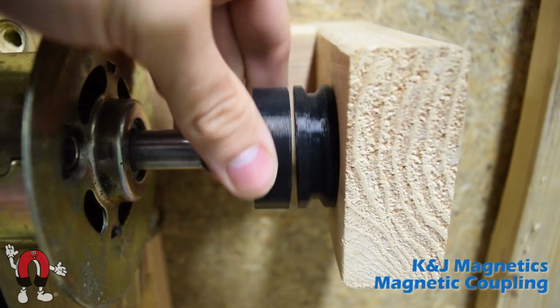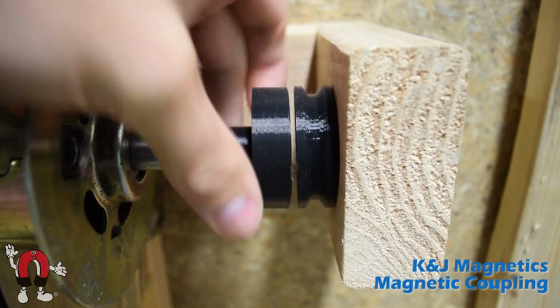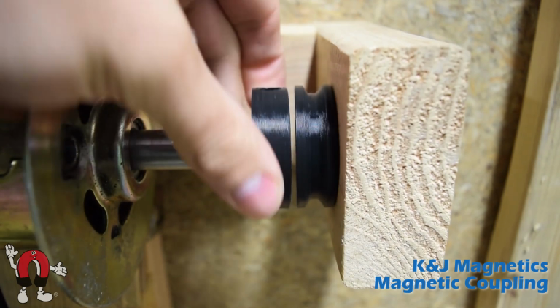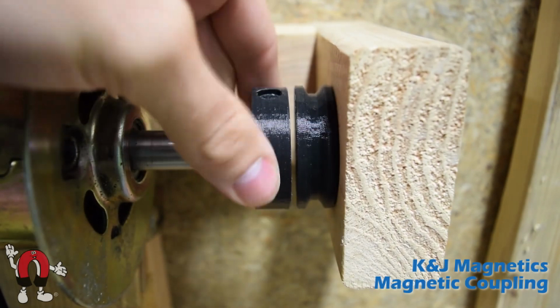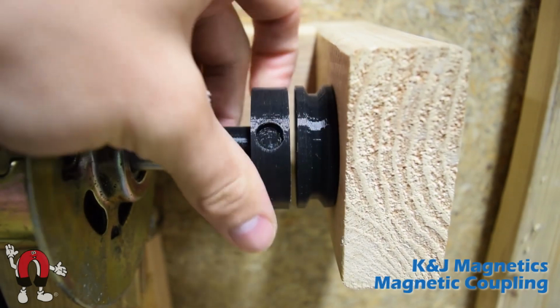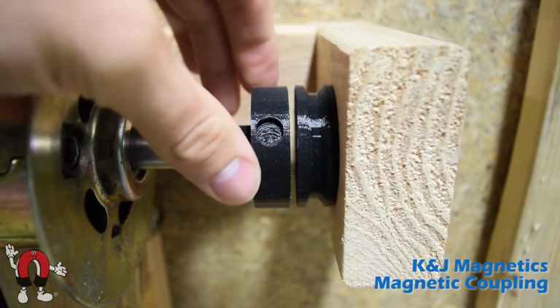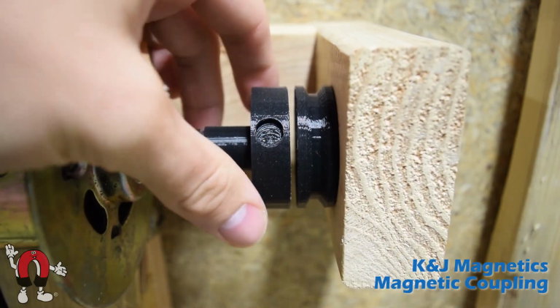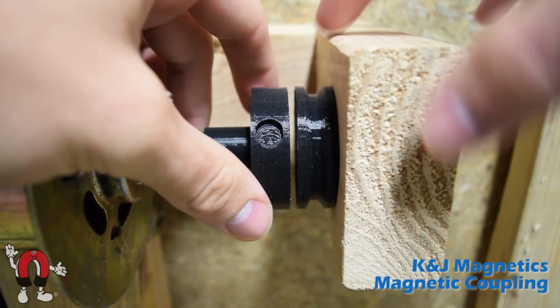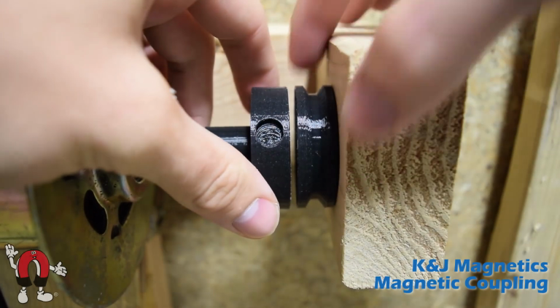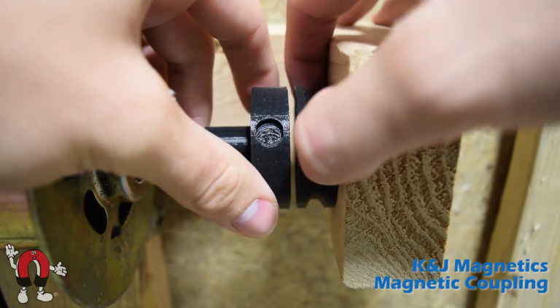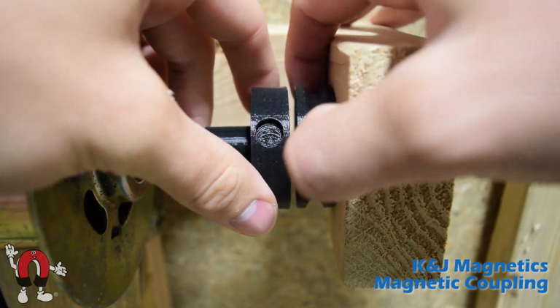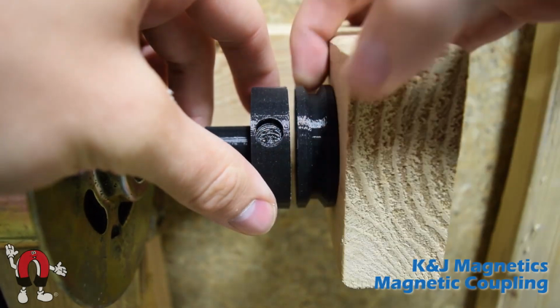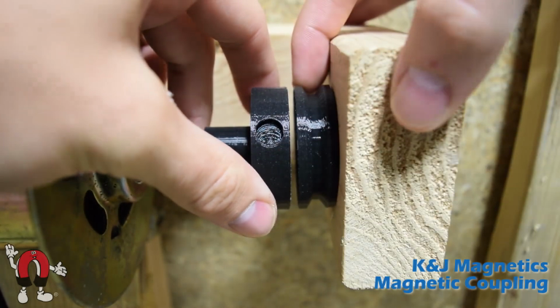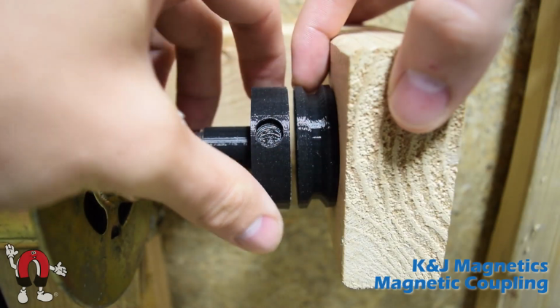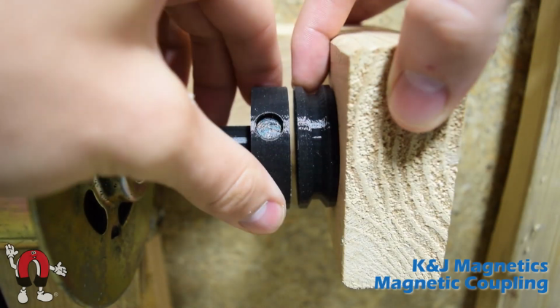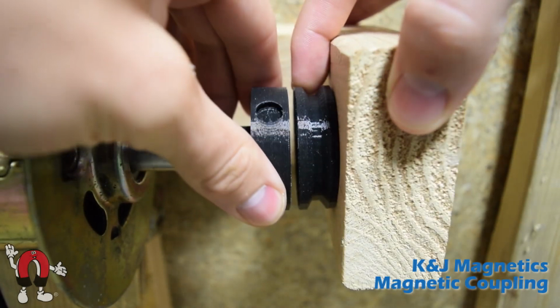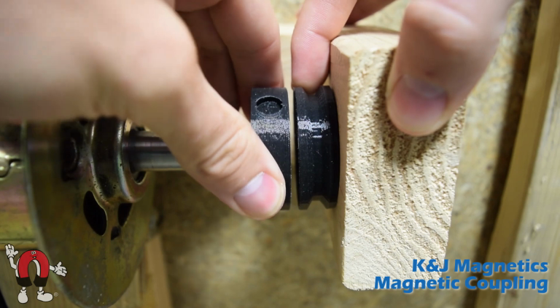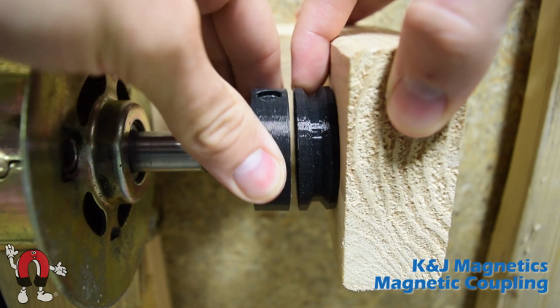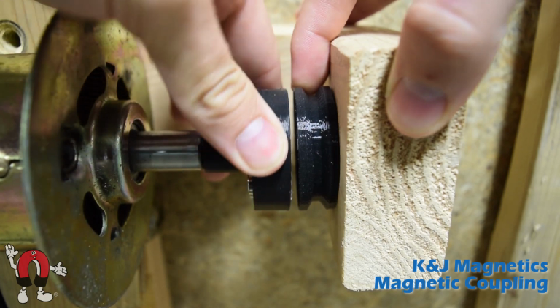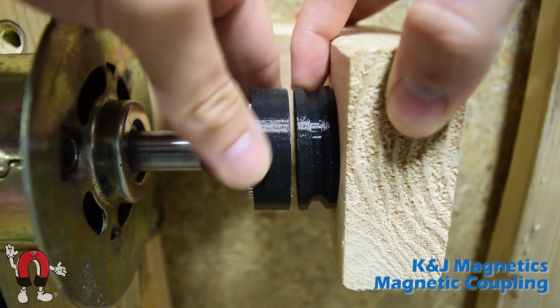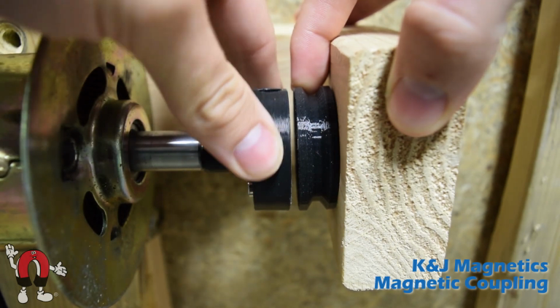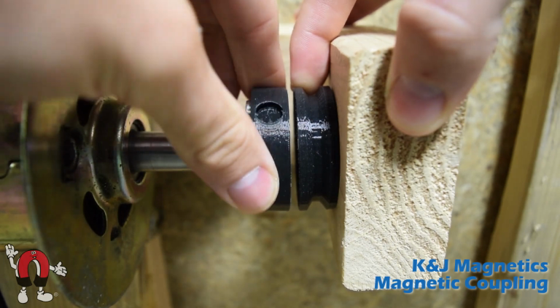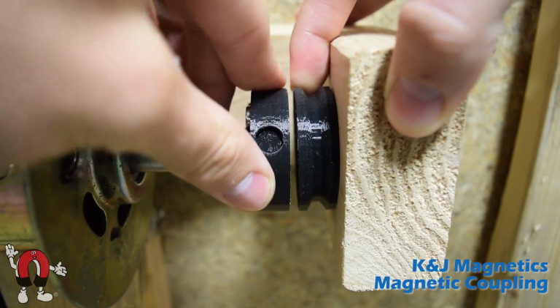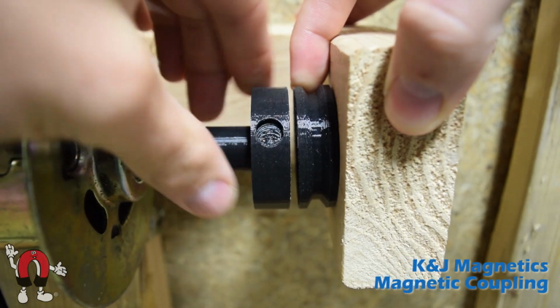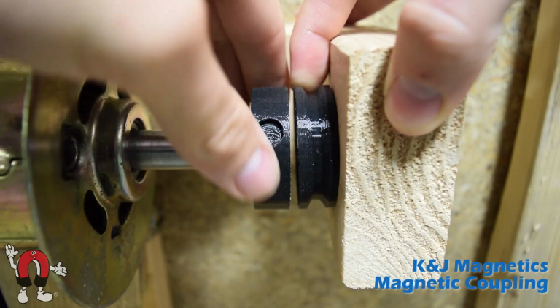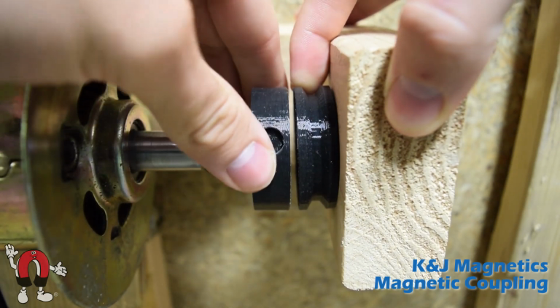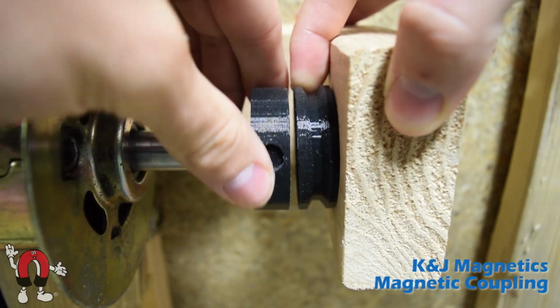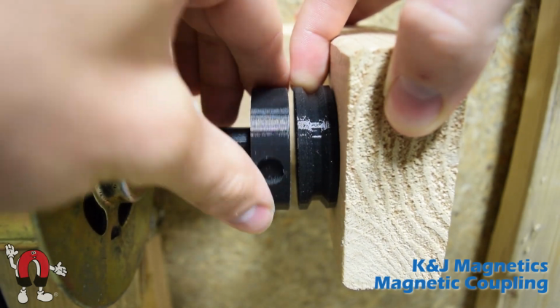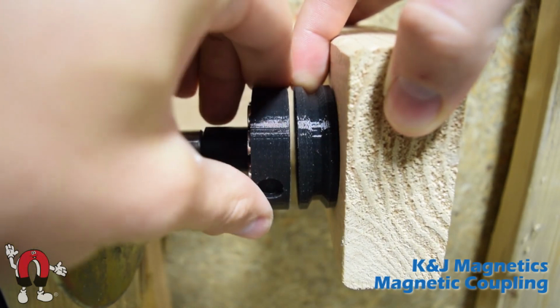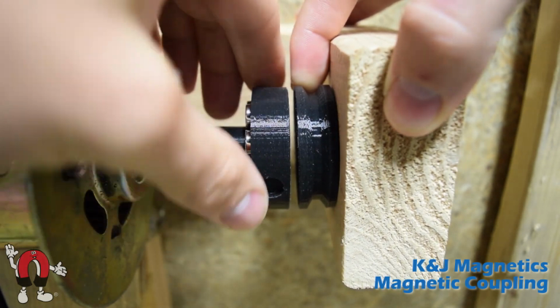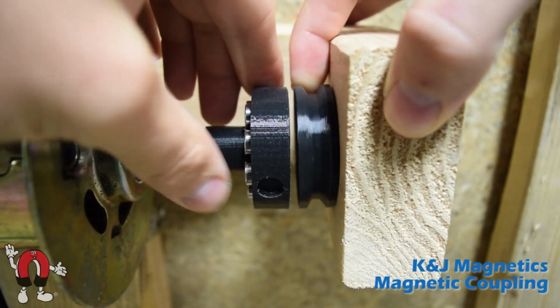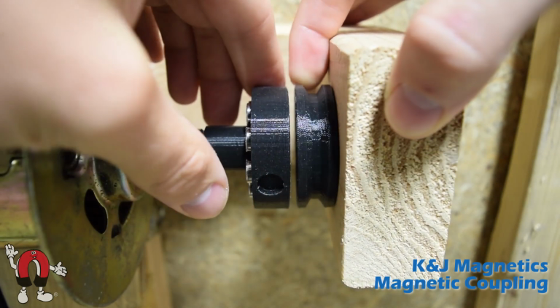As you can see, as I spin the motor they spin together, but if there's too much torque or even too much speed, it can cause the coupling to slip.